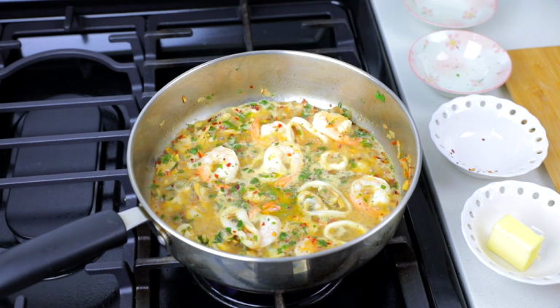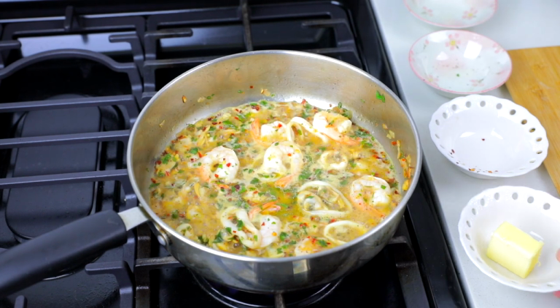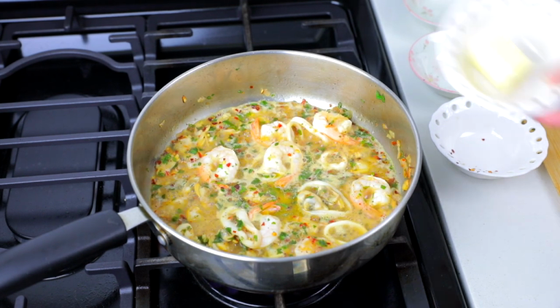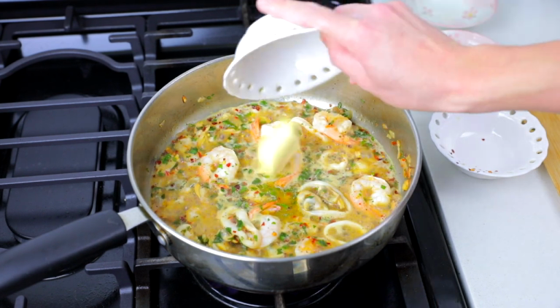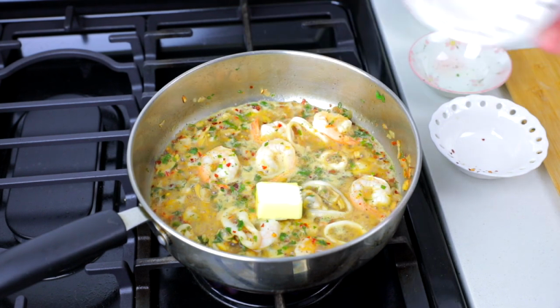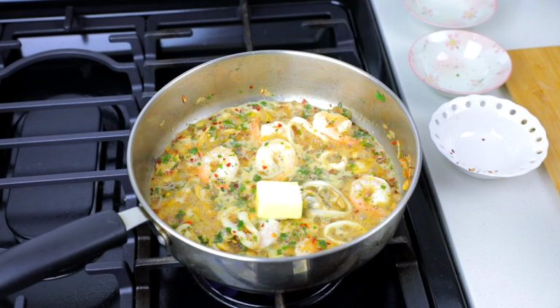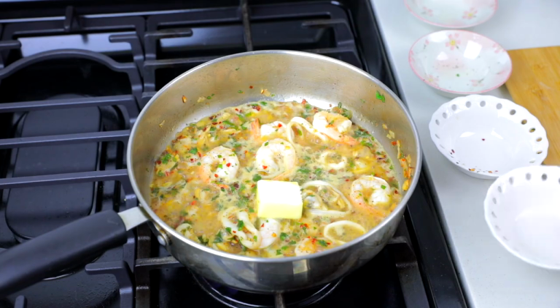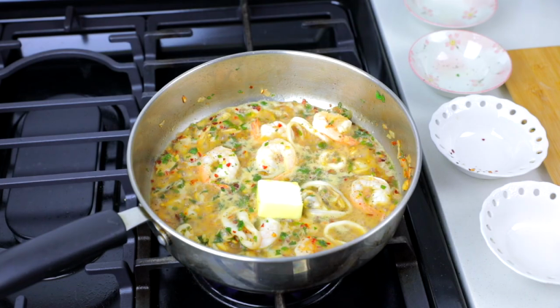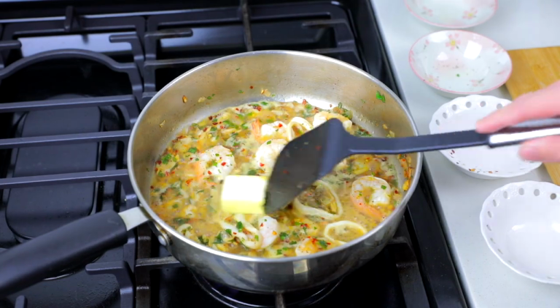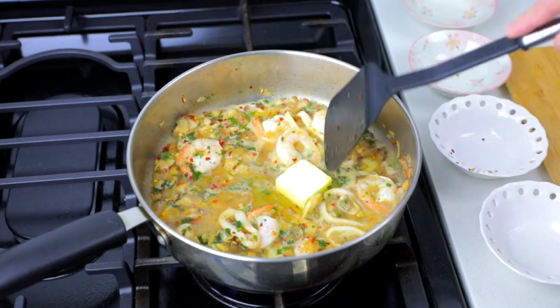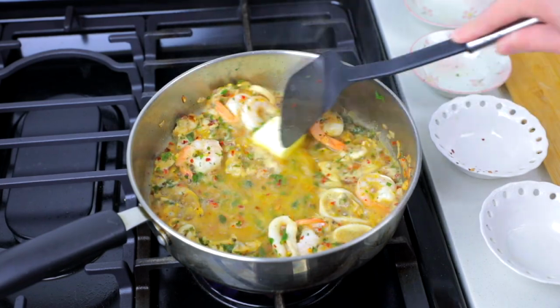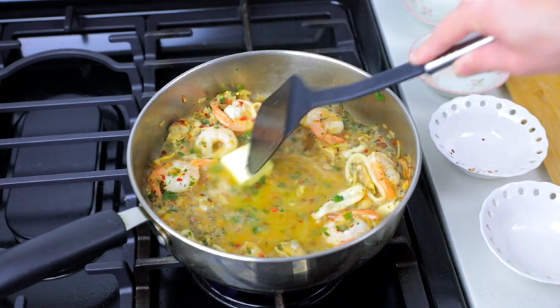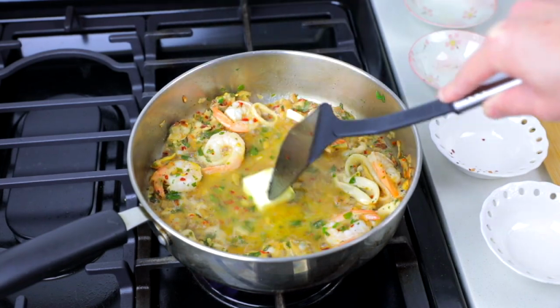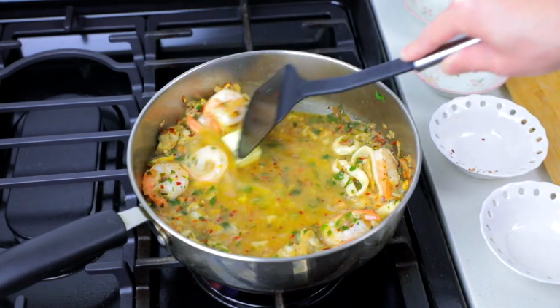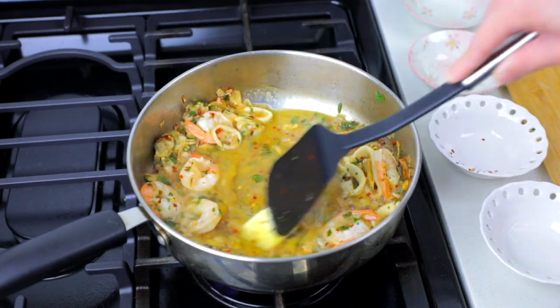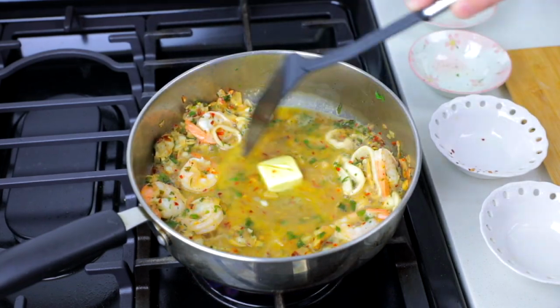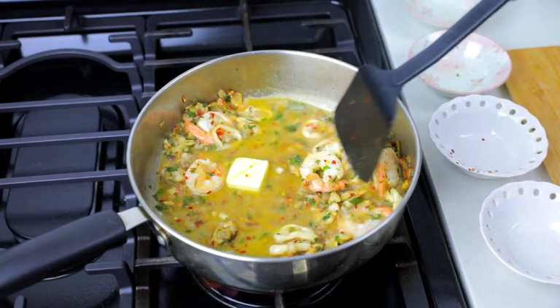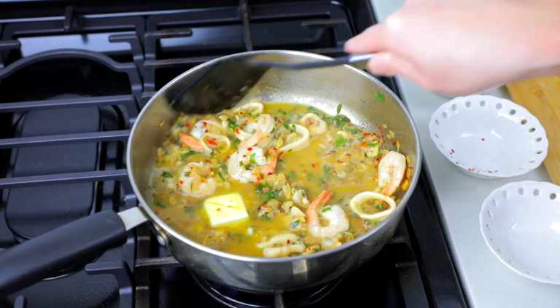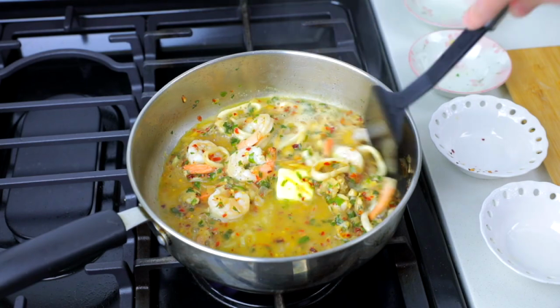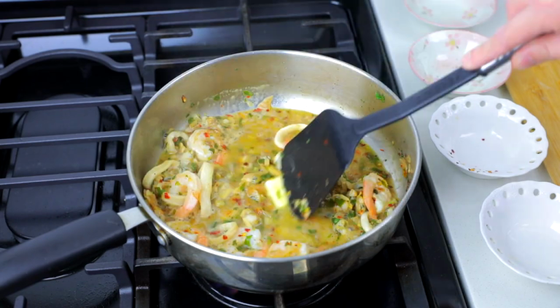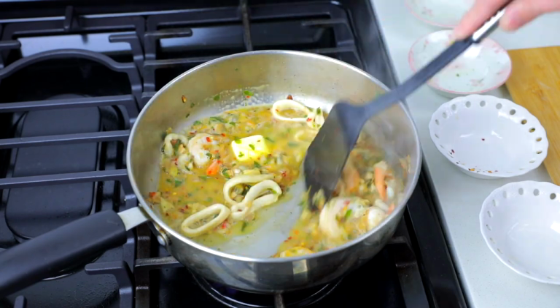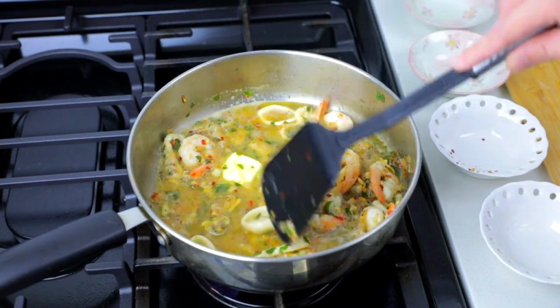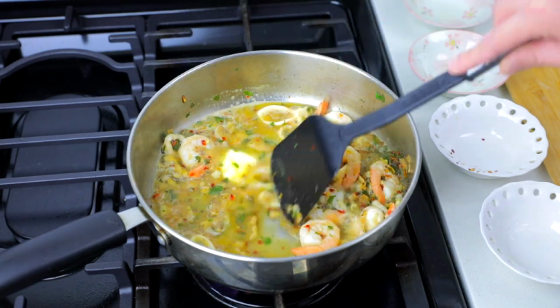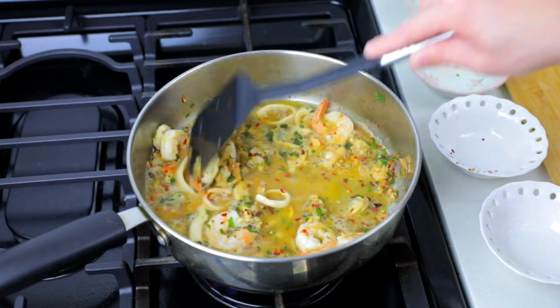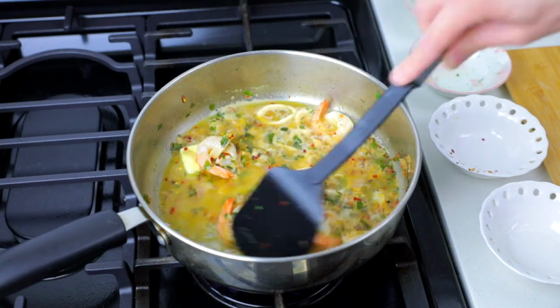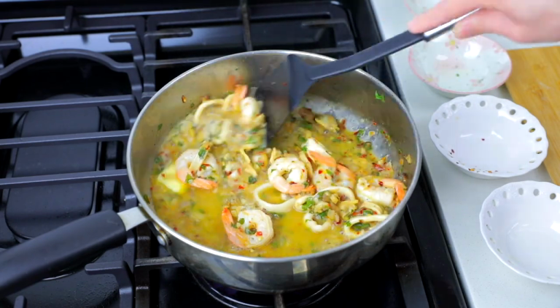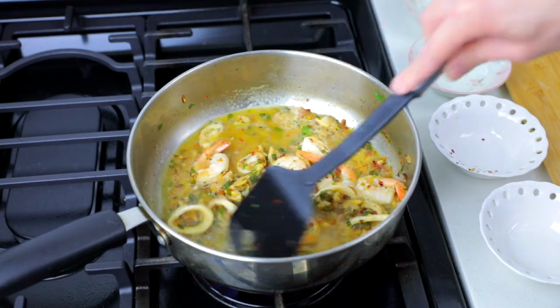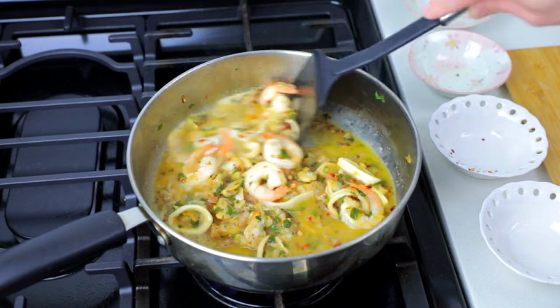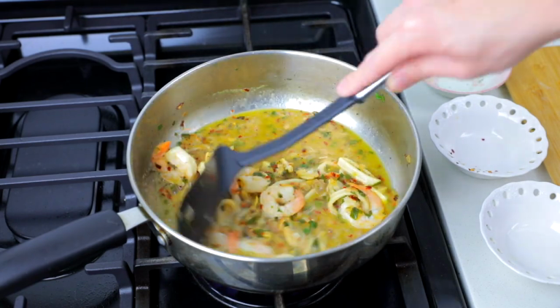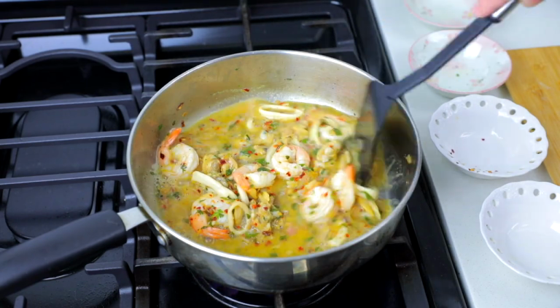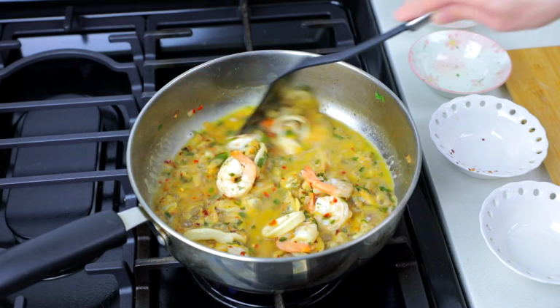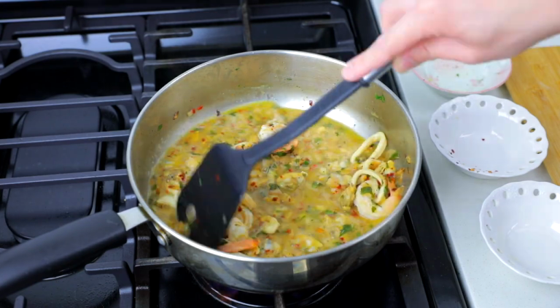Melt in two tablespoons of butter when the seafood is done for some extra creamy flavor. At this point I'm pretty much drooling over the stove — the ingredients come together wonderfully, making a mouth-watering aroma.